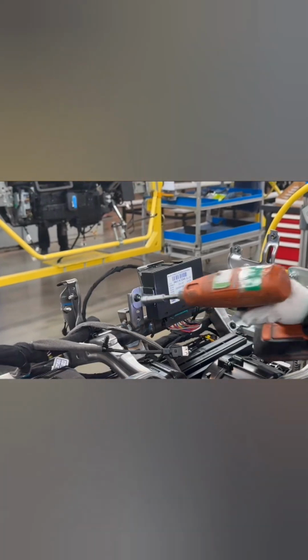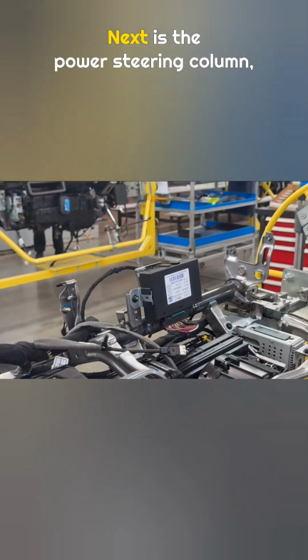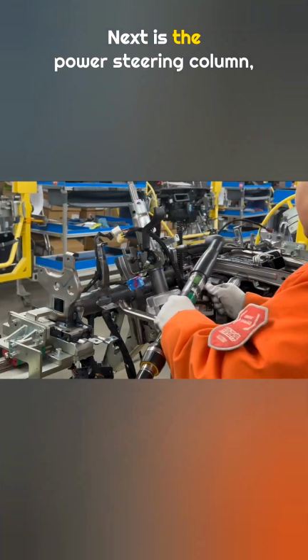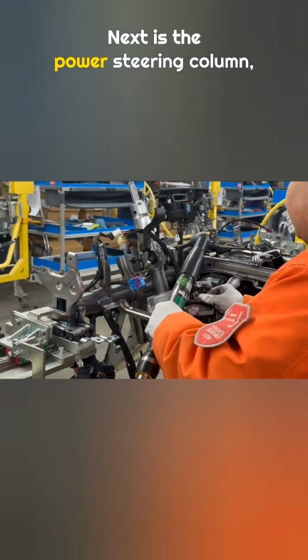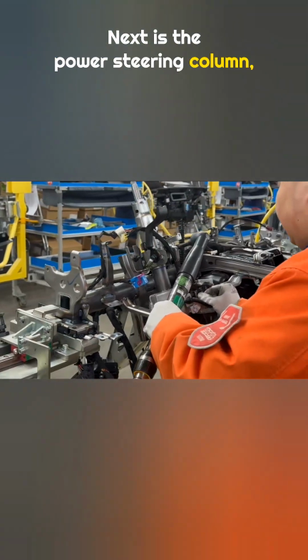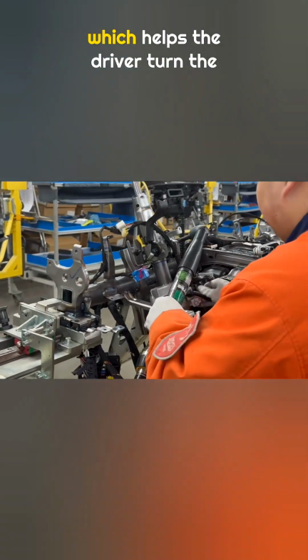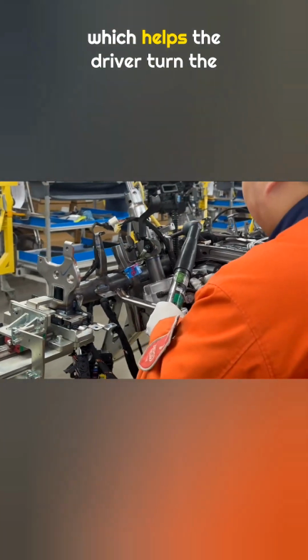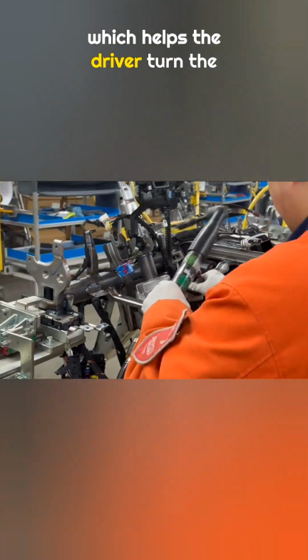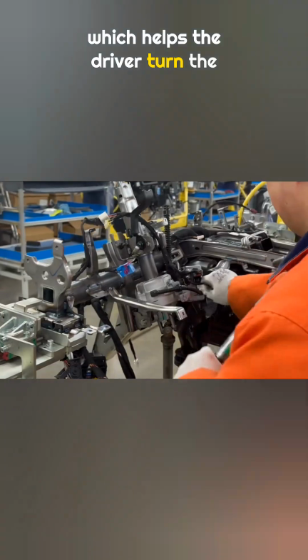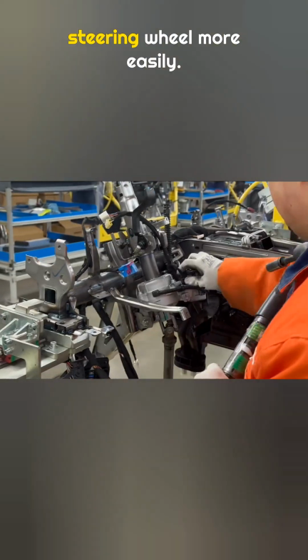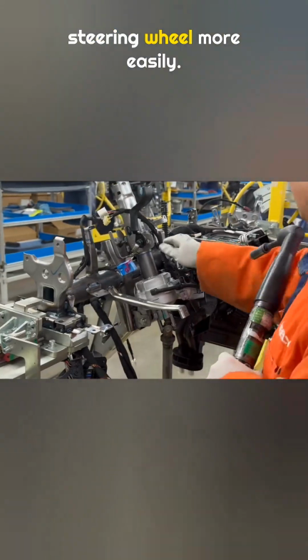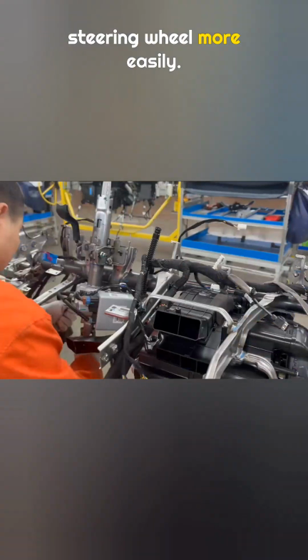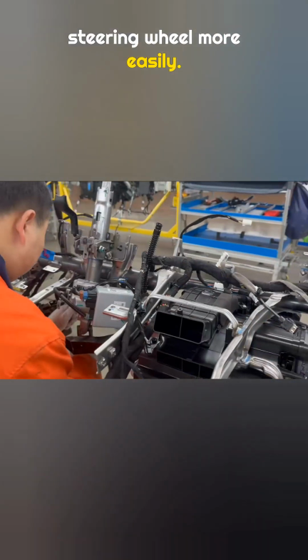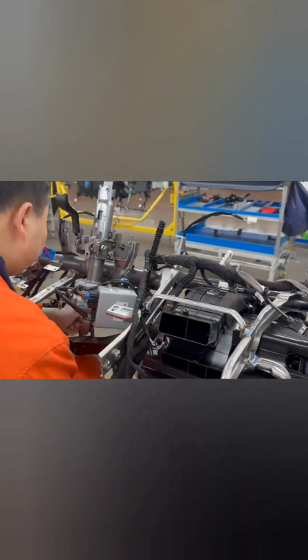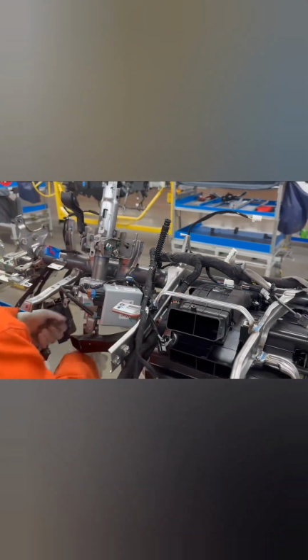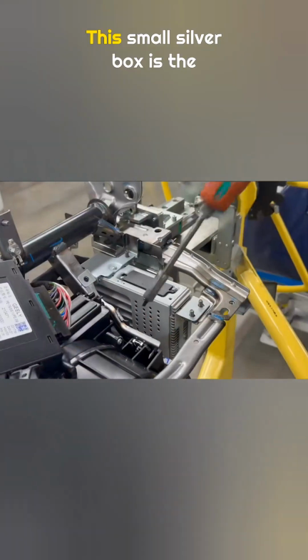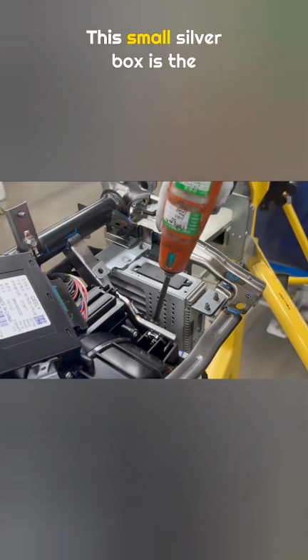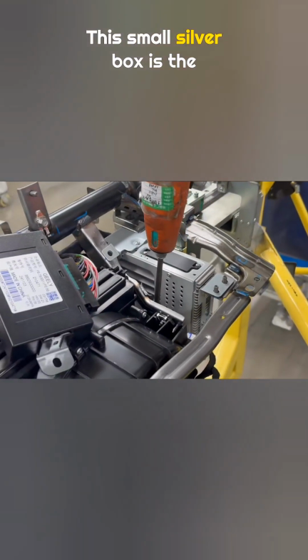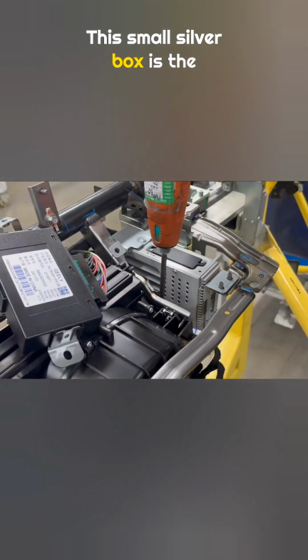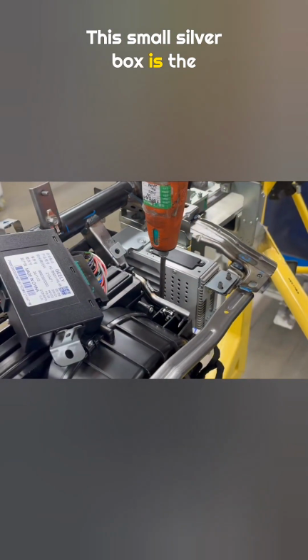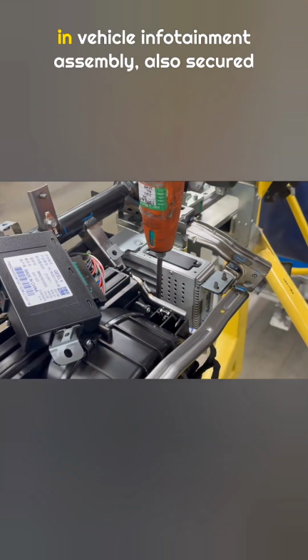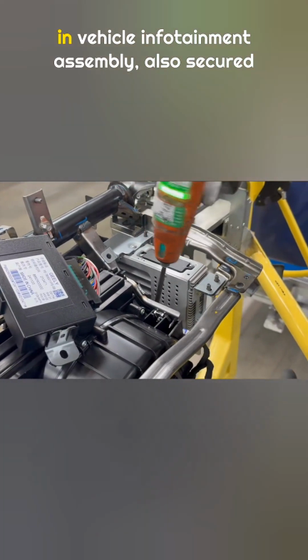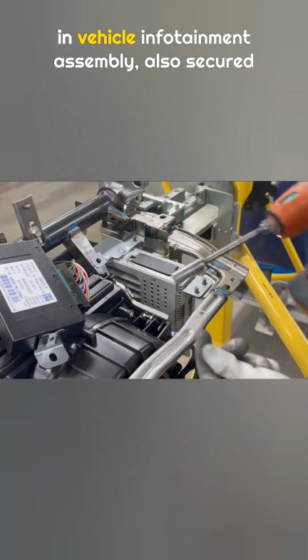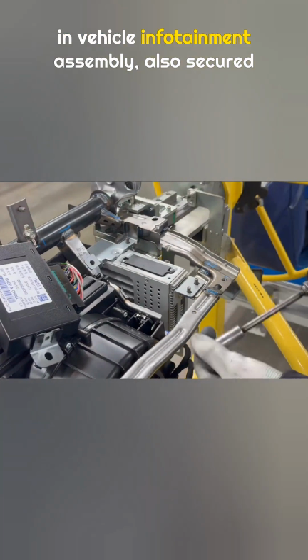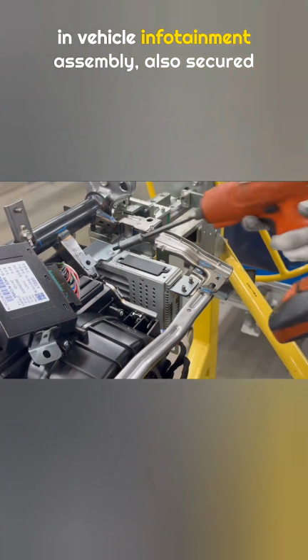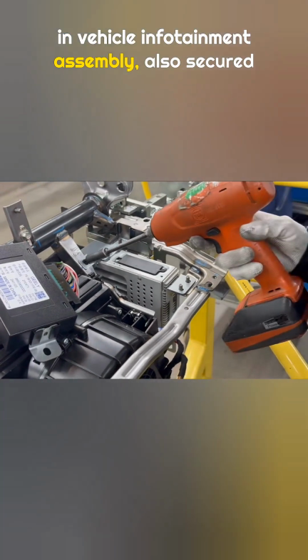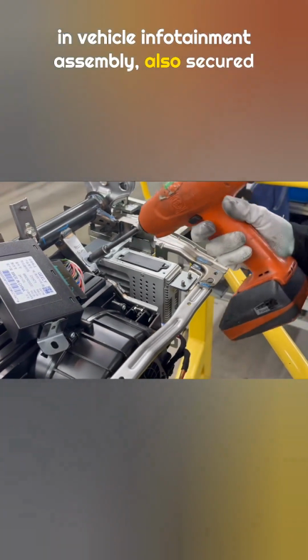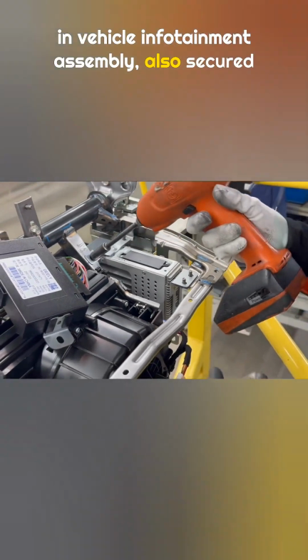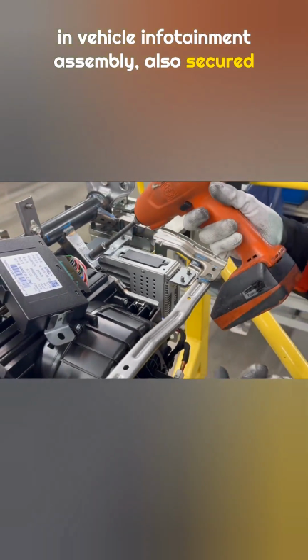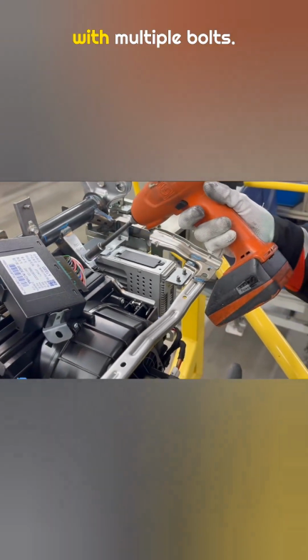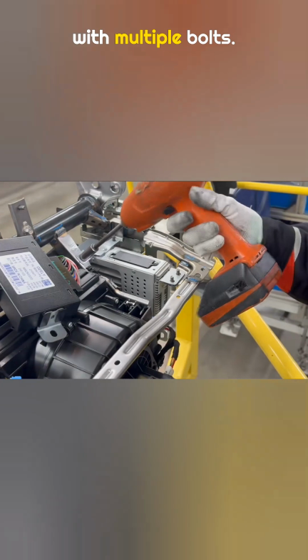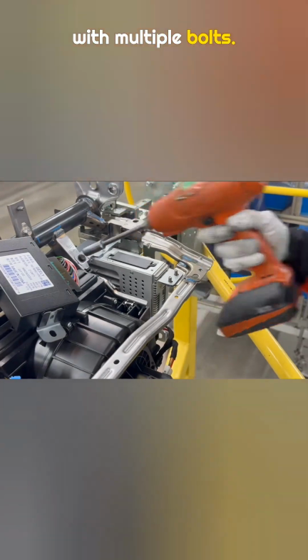Next is the power steering column, which helps the driver turn the steering wheel more easily. This small silver box is the in-vehicle infotainment assembly, also secured with multiple bolts.